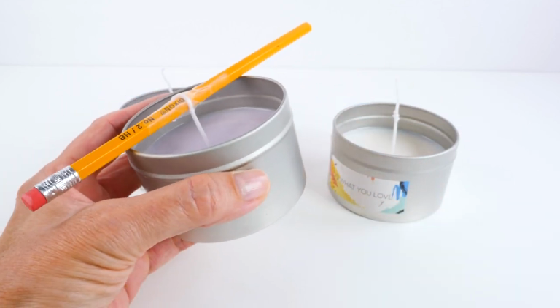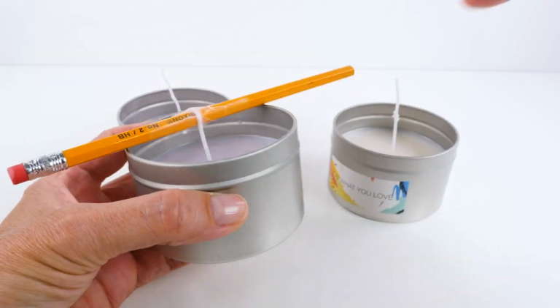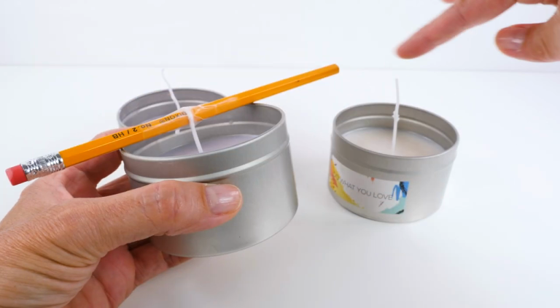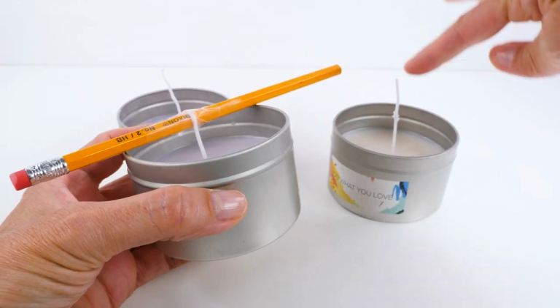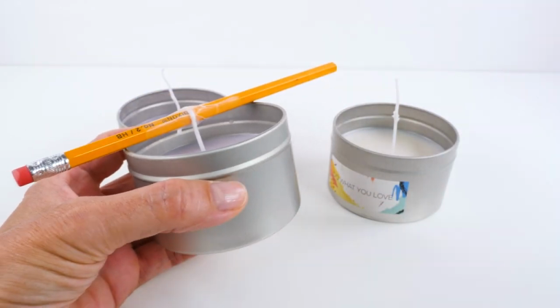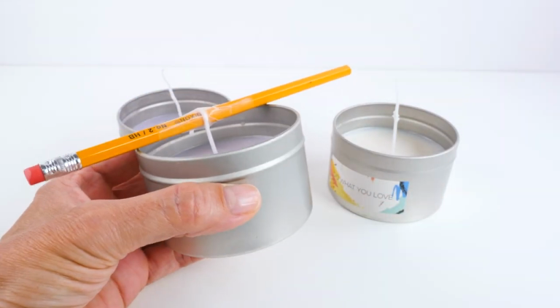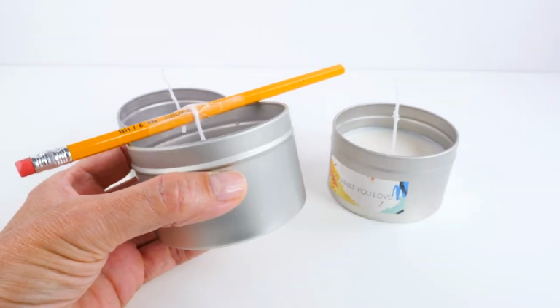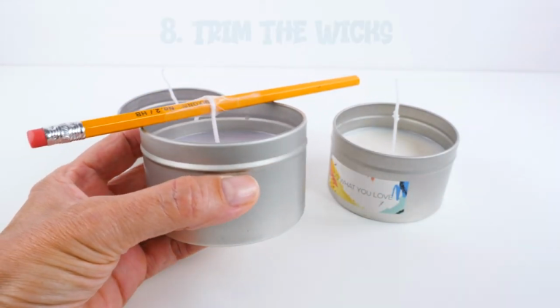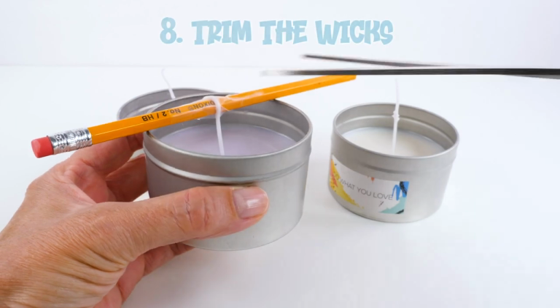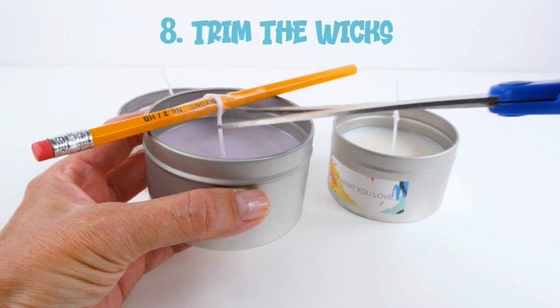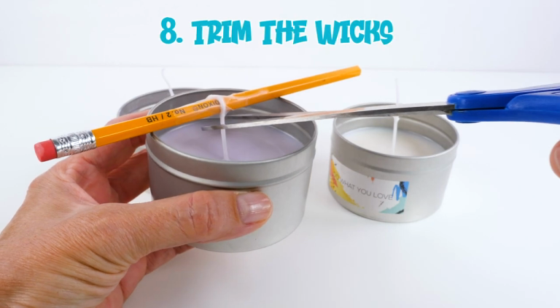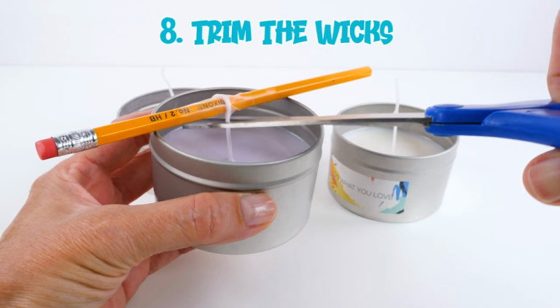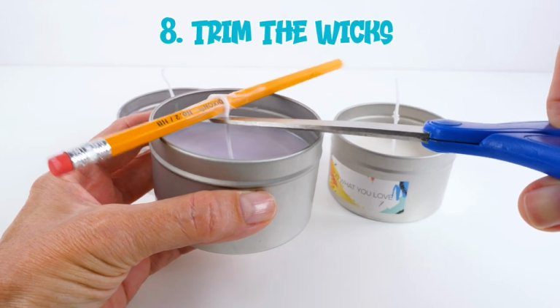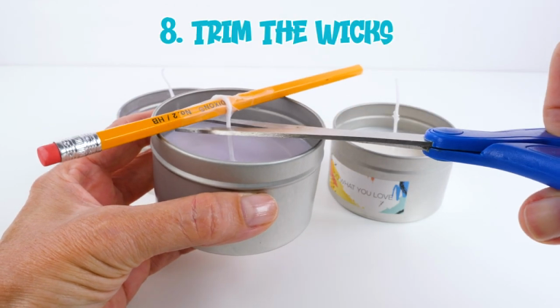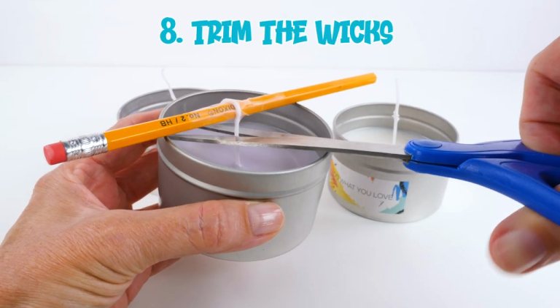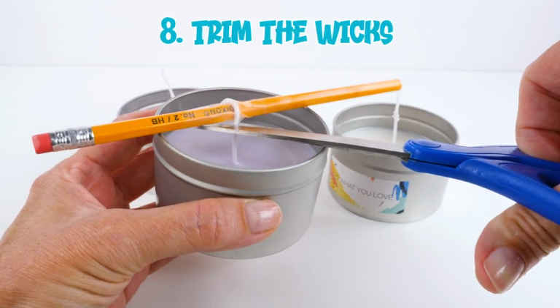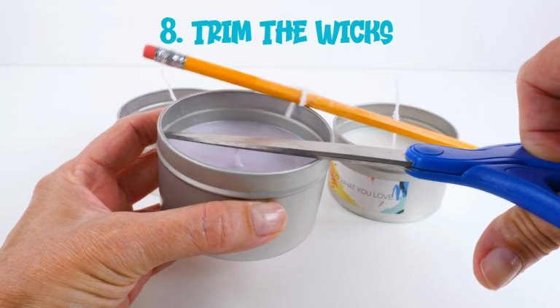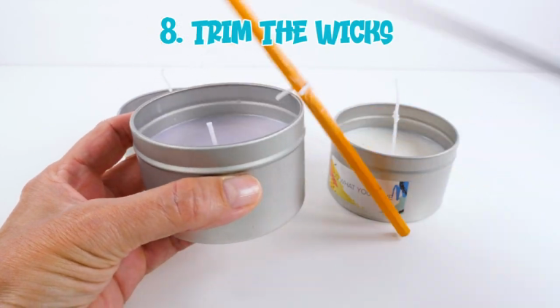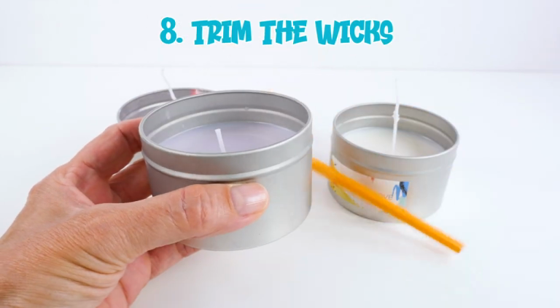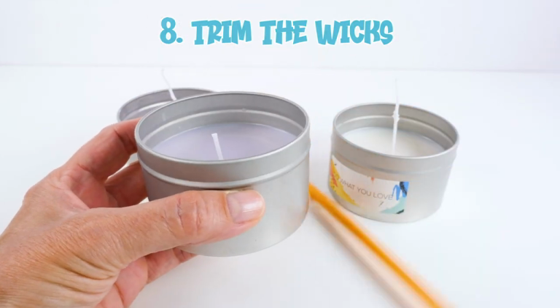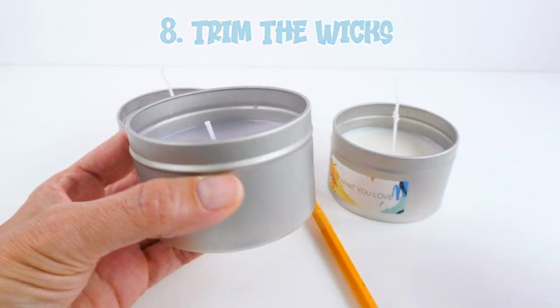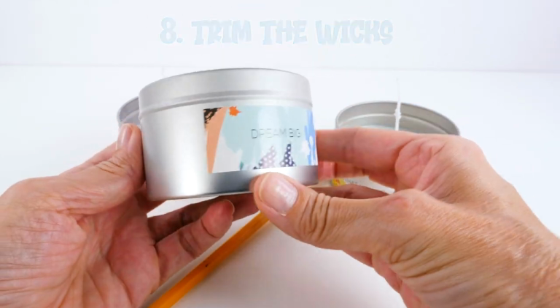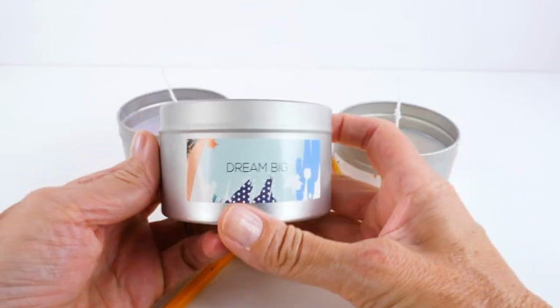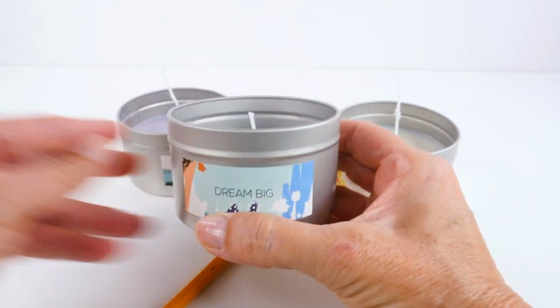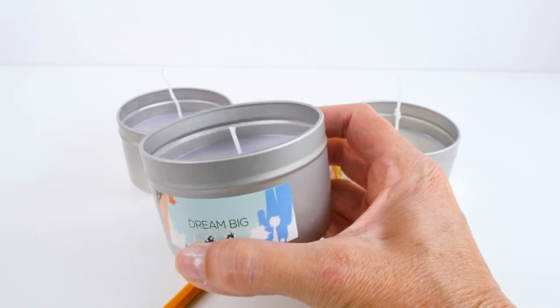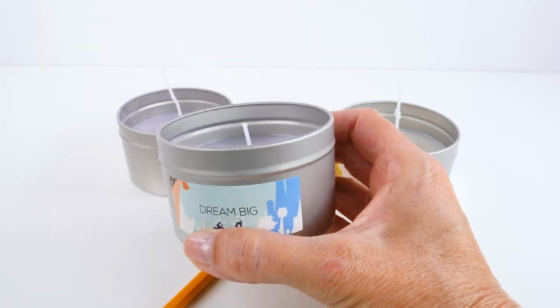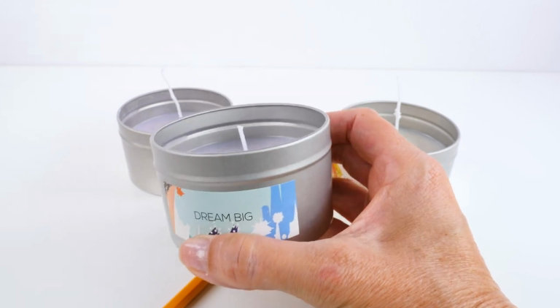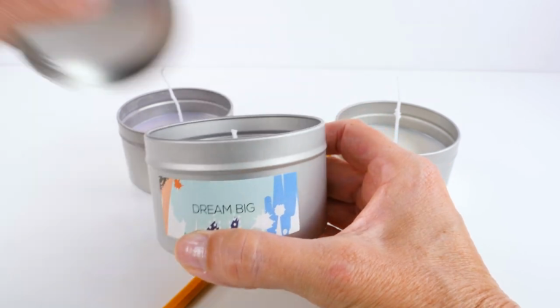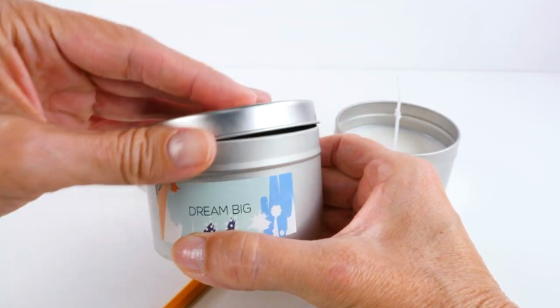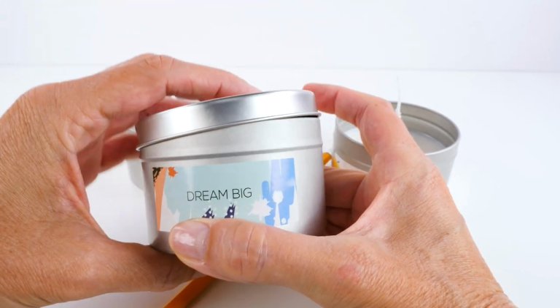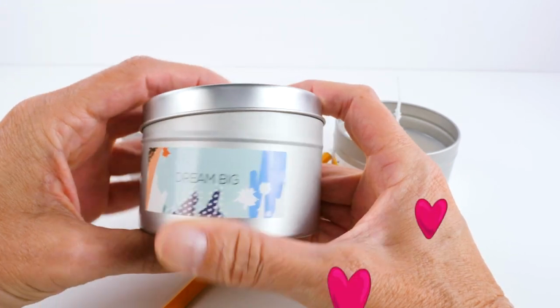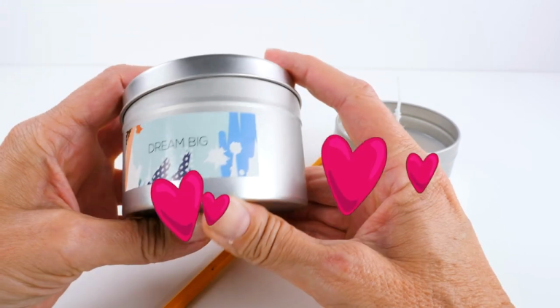The kit only came with two of the little wax wick supports, so I just used this pencil. I clipped this off — look at how cute!